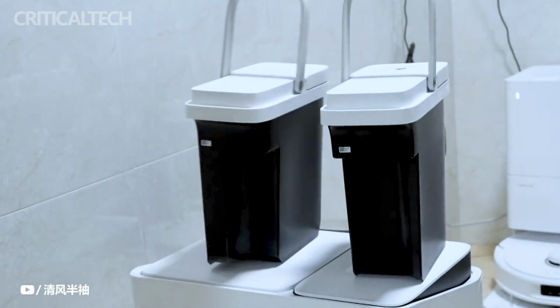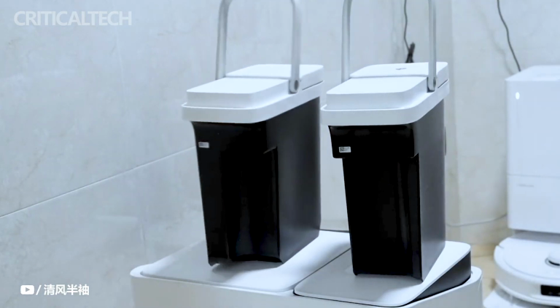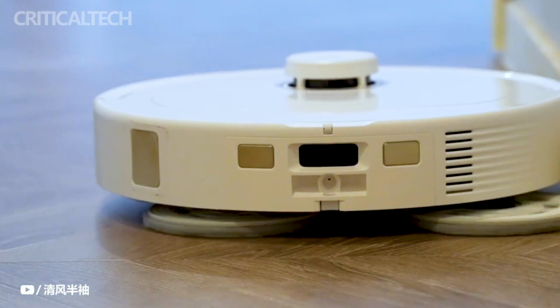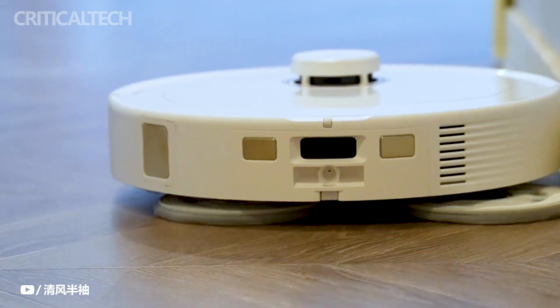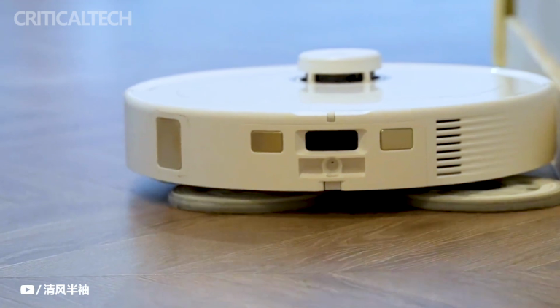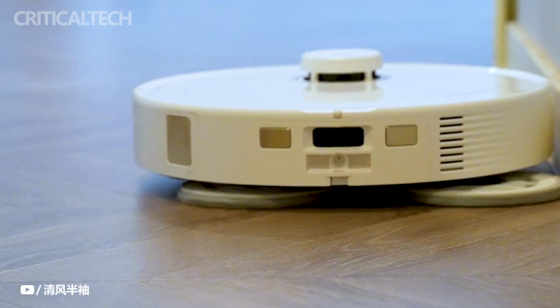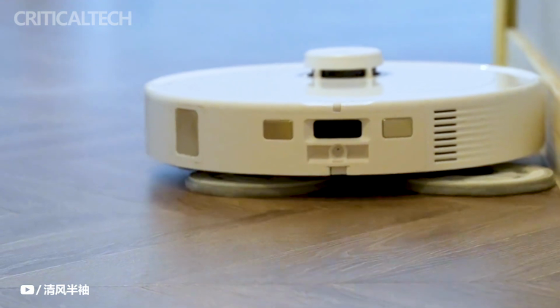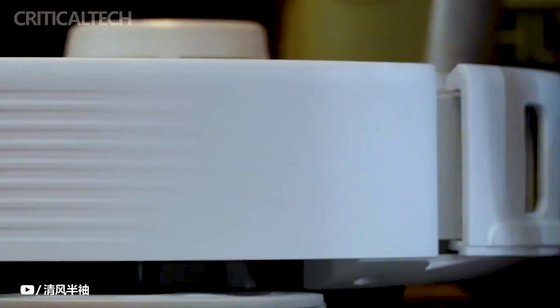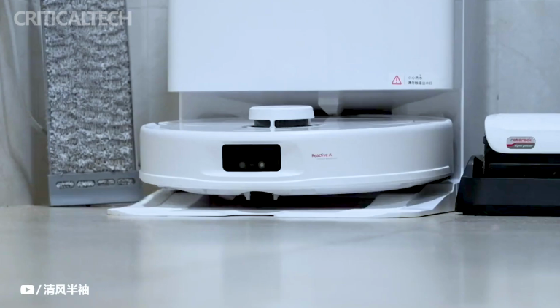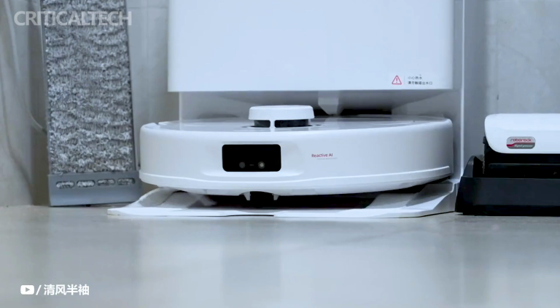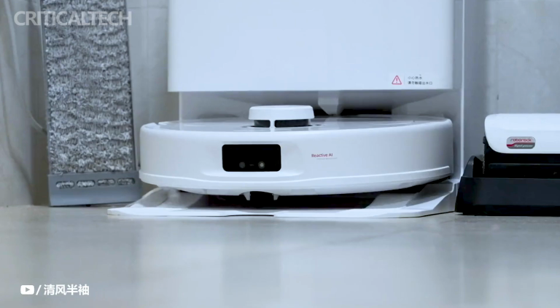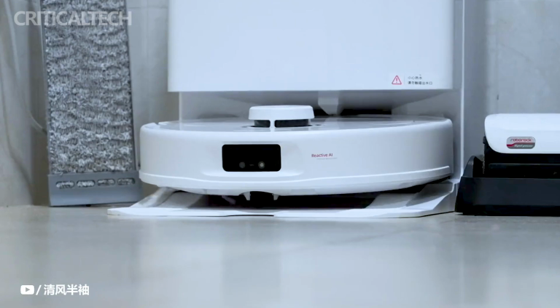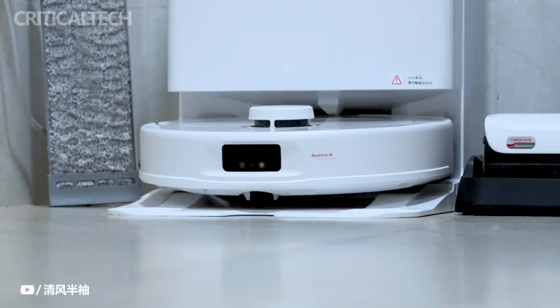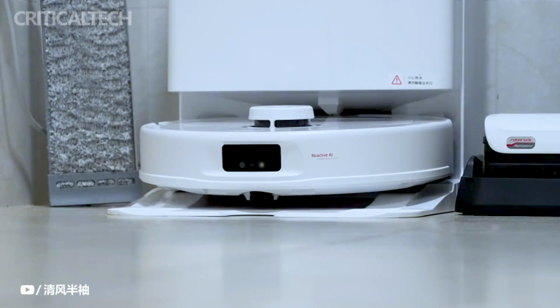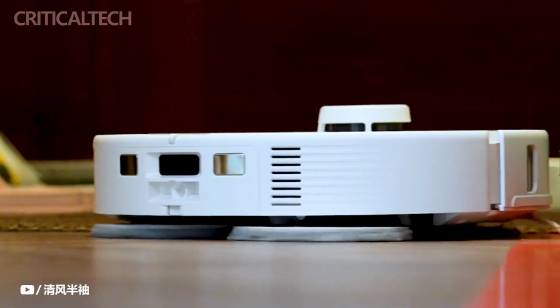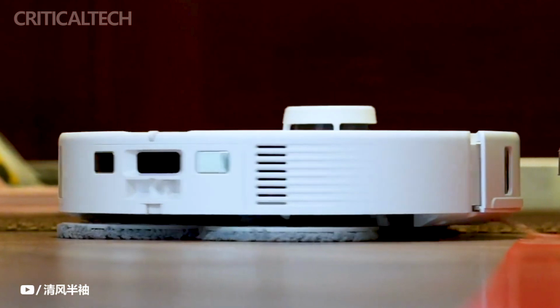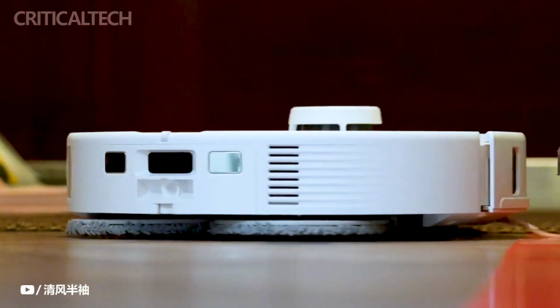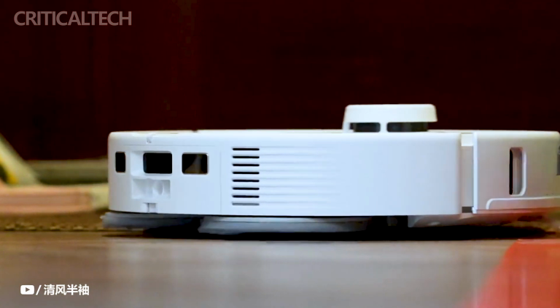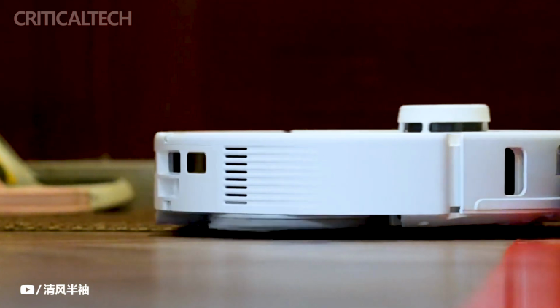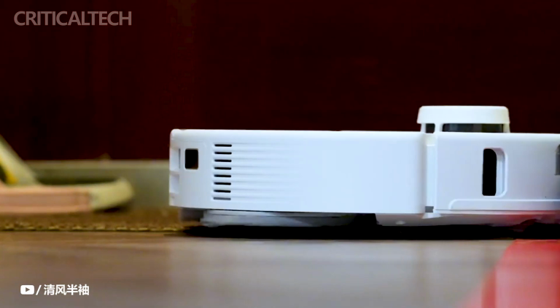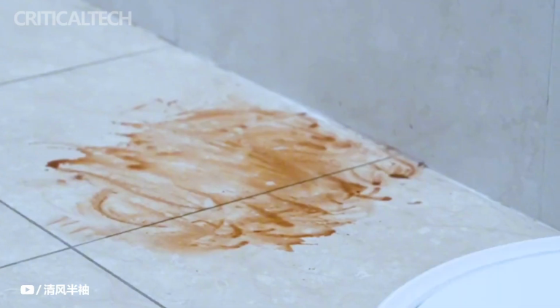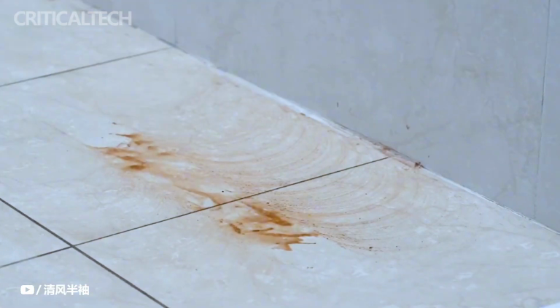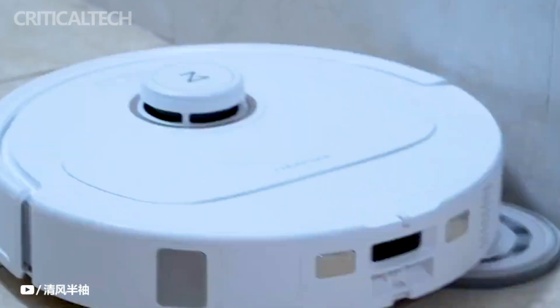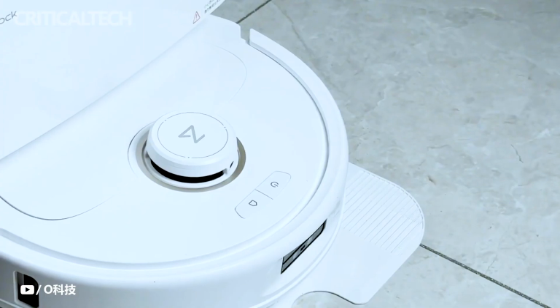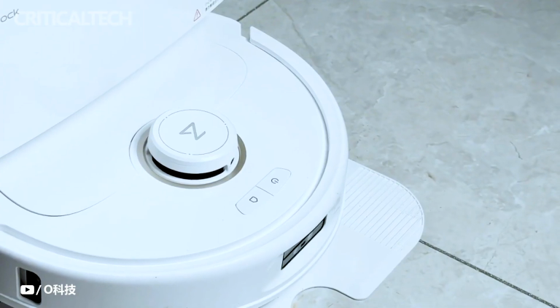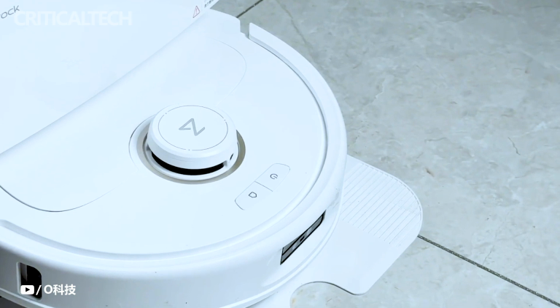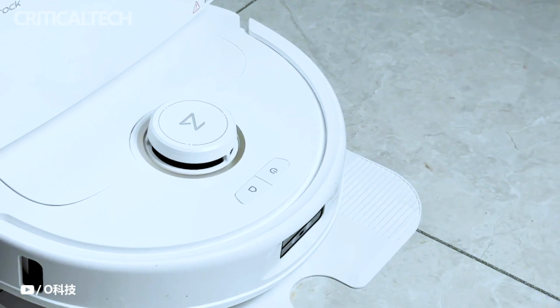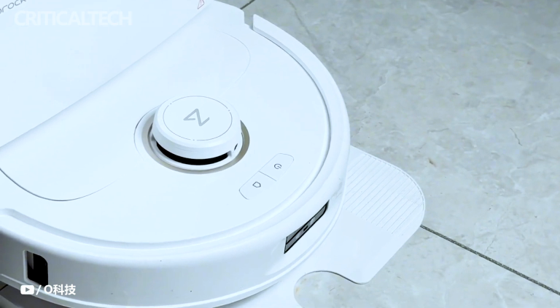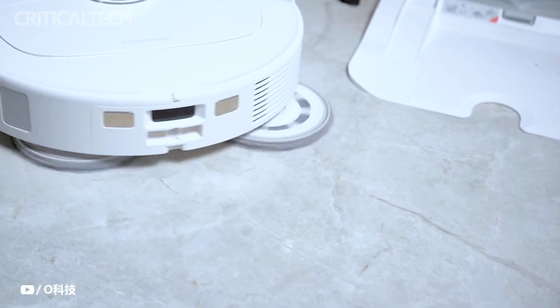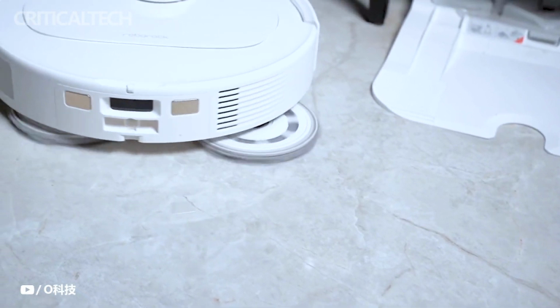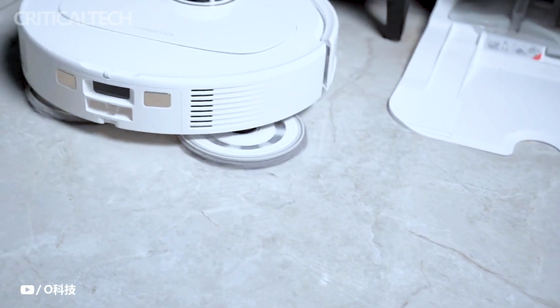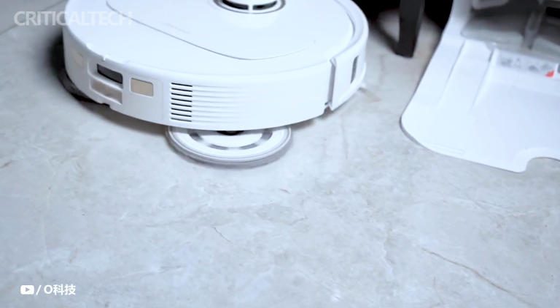This remarkable device not only transforms the way we clean our homes, but also enhances our connectivity and interaction within them. As technology evolves, it is certain that our lives will continue to be shaped by such ingenious solutions, making tasks that once seemed arduous now effortlessly achievable.